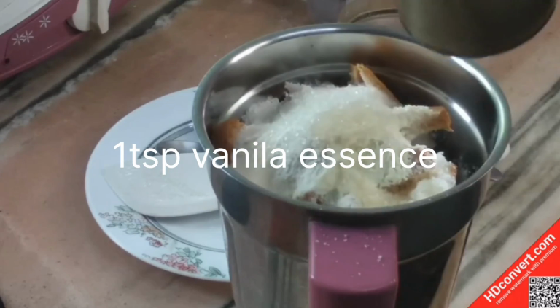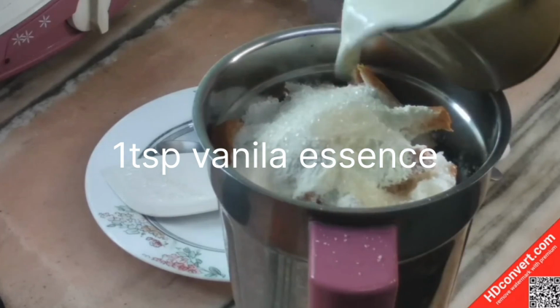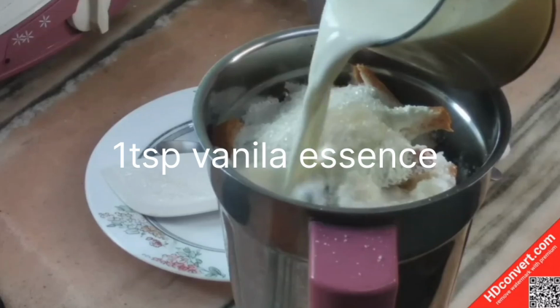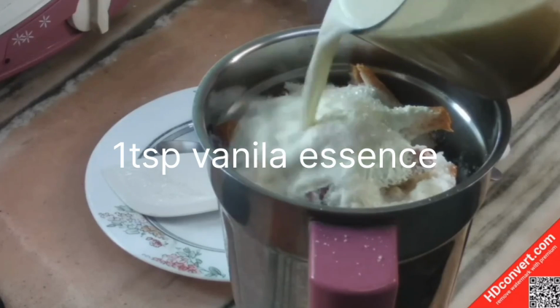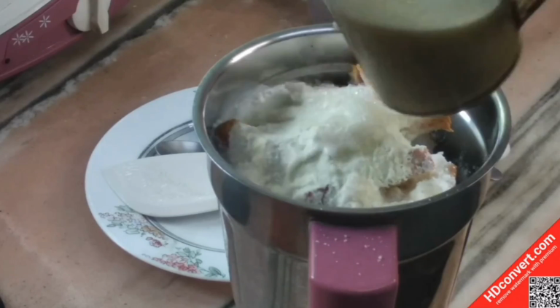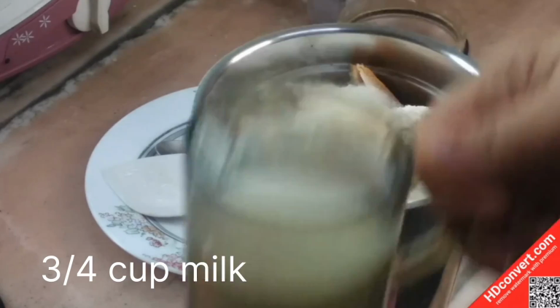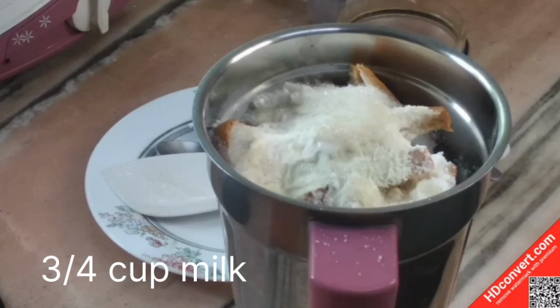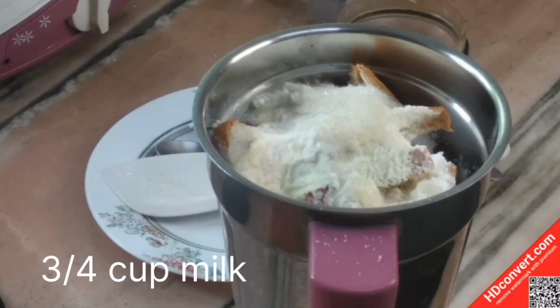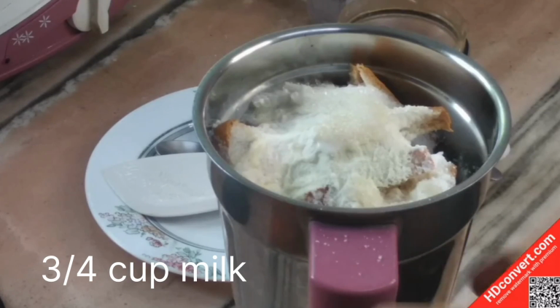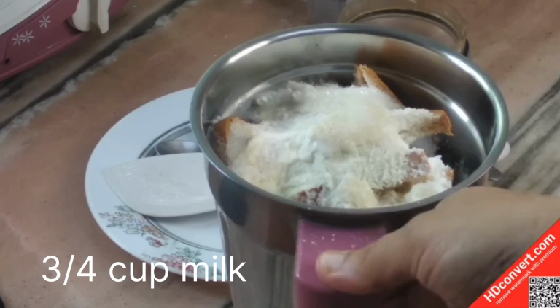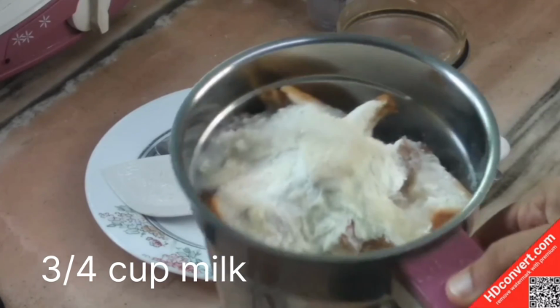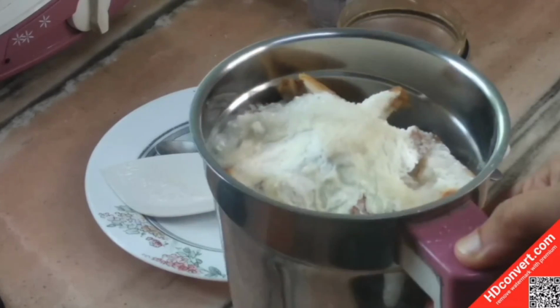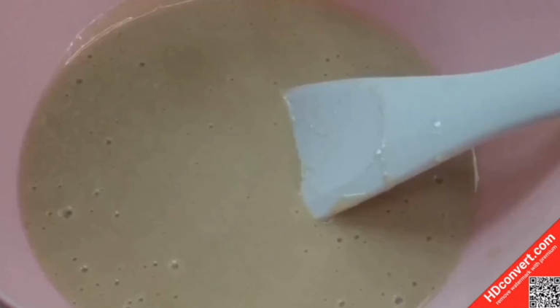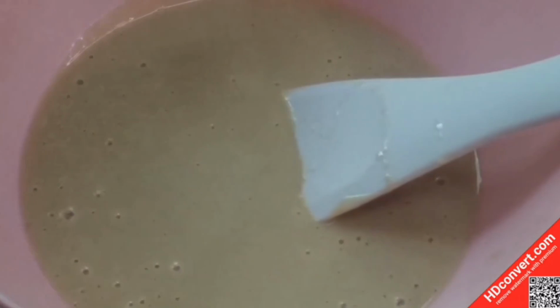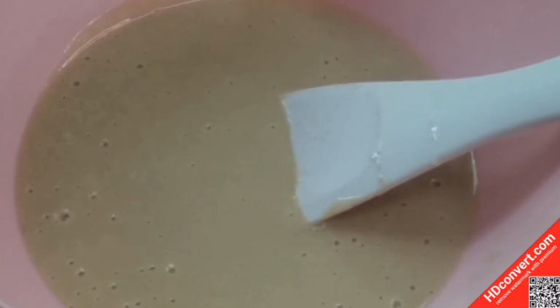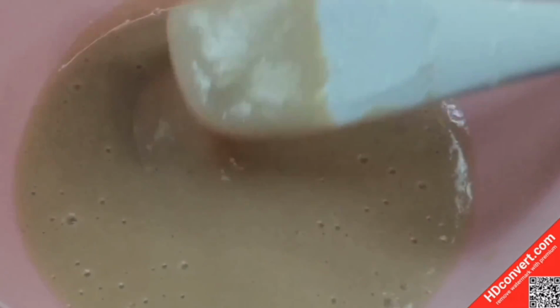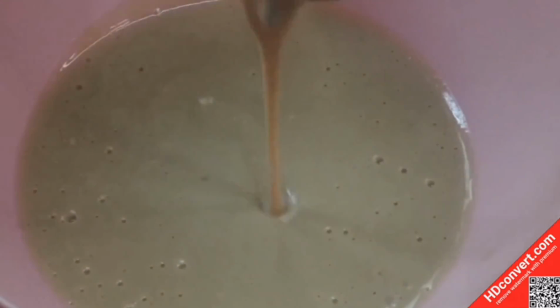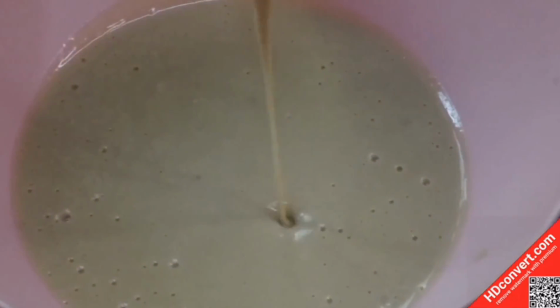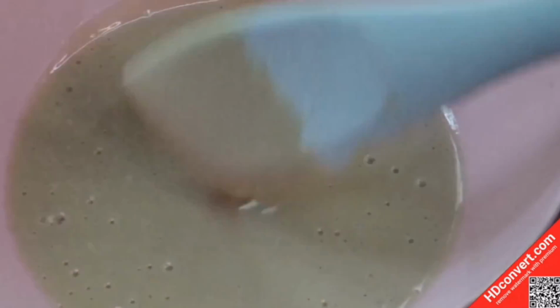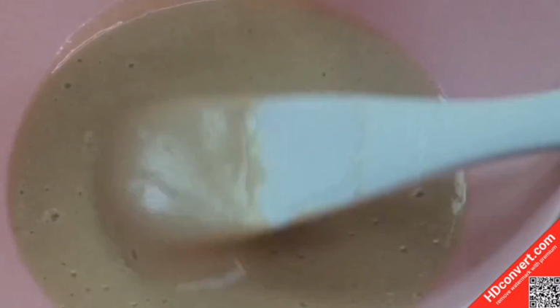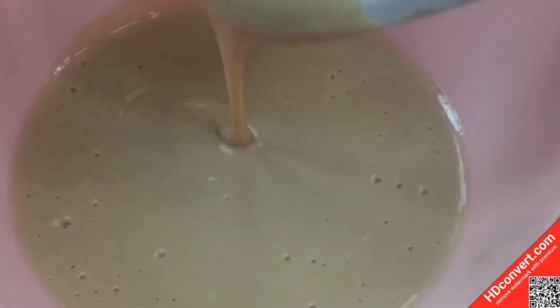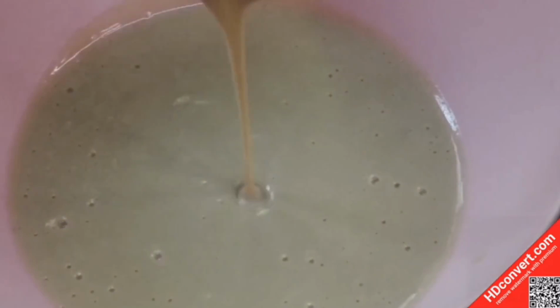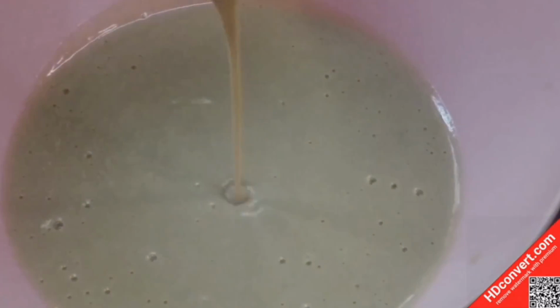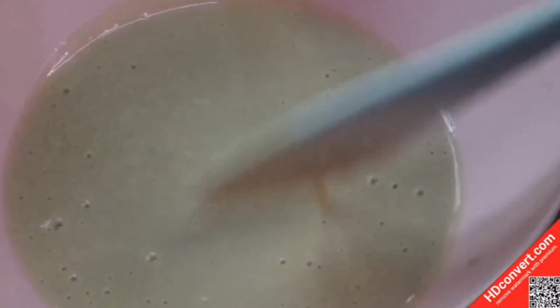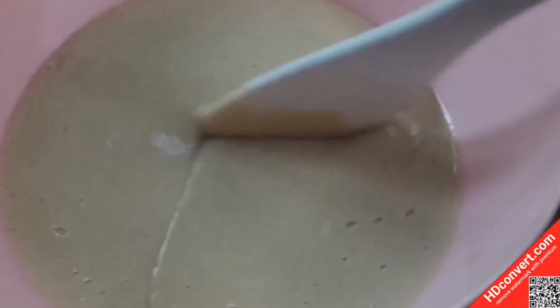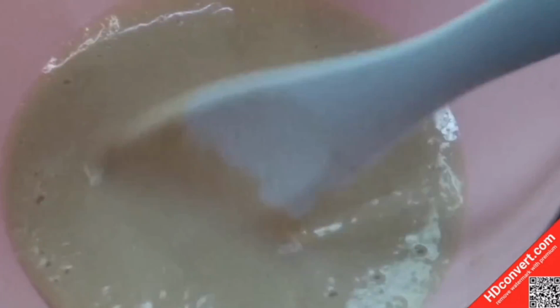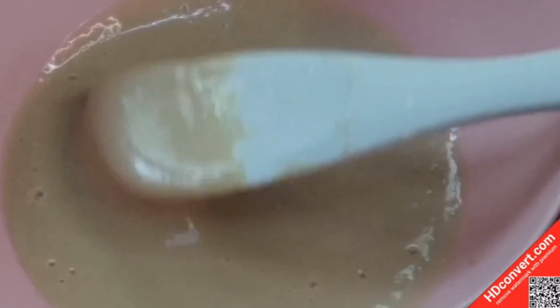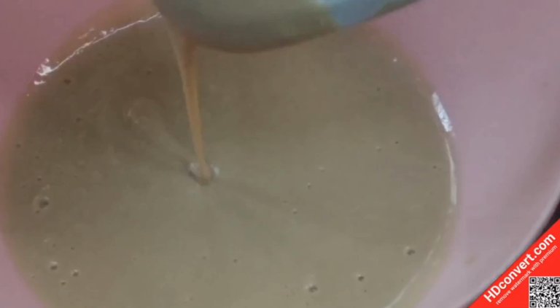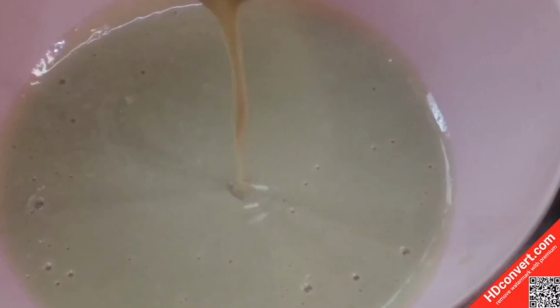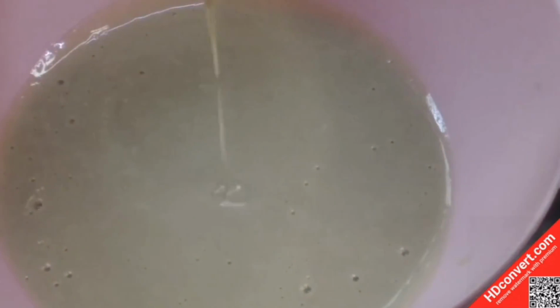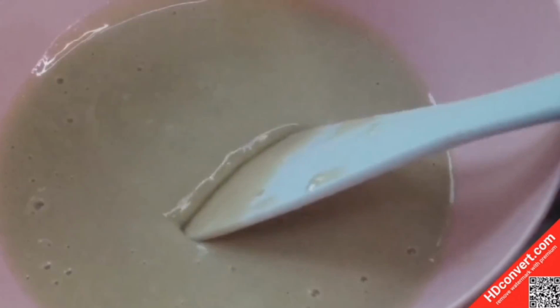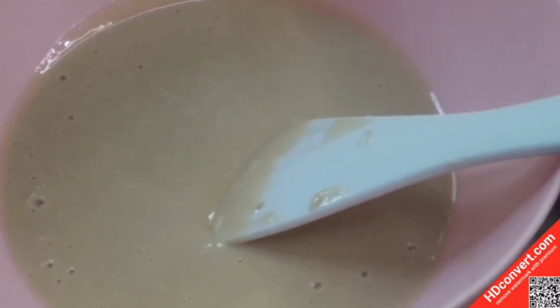This needs a full cup. We will add 1 to 2 cups, then mix it in with the mixer.